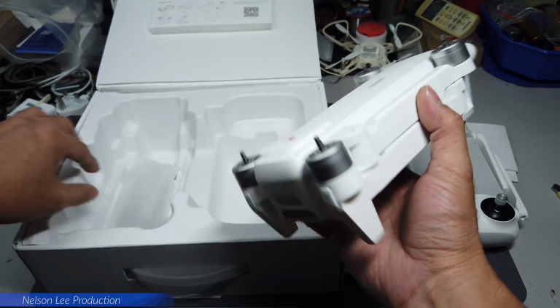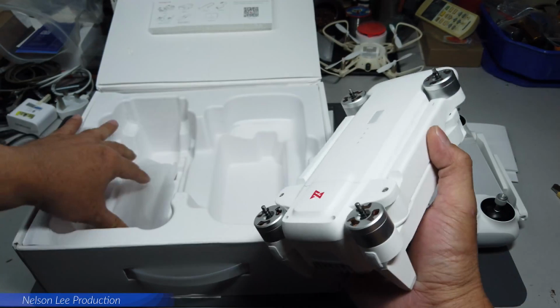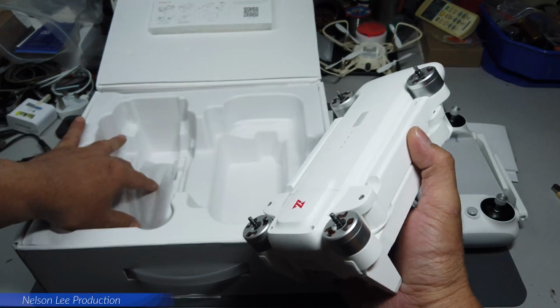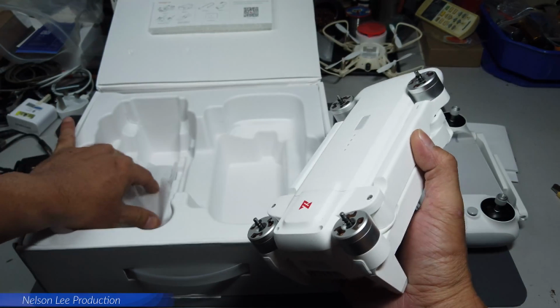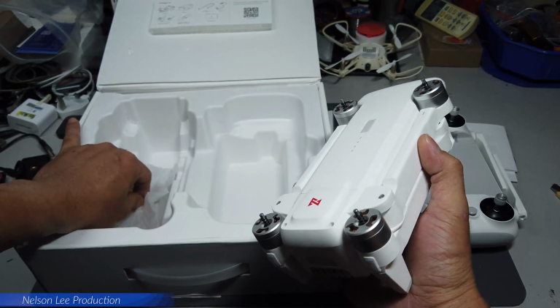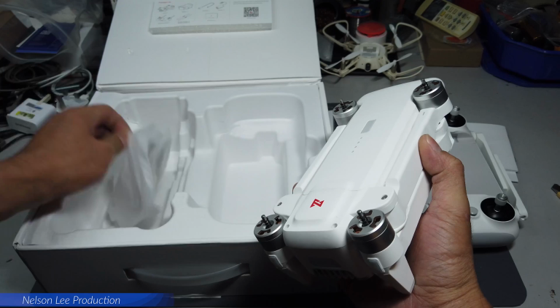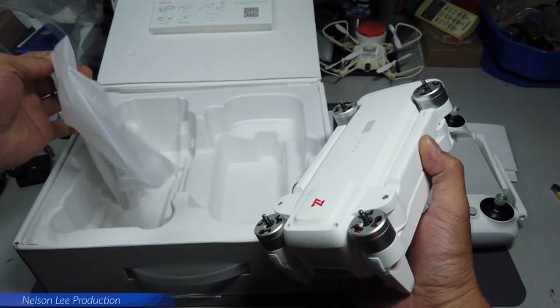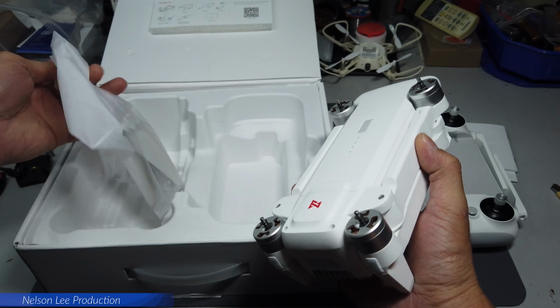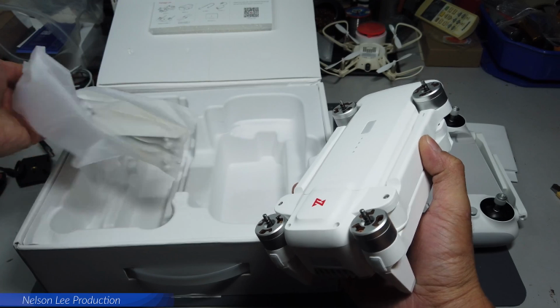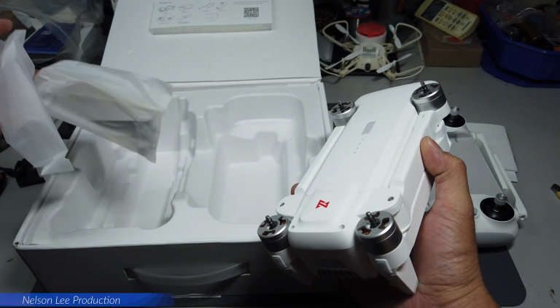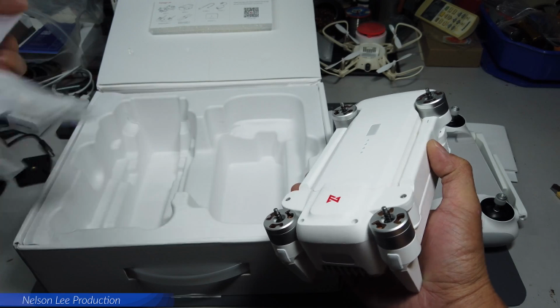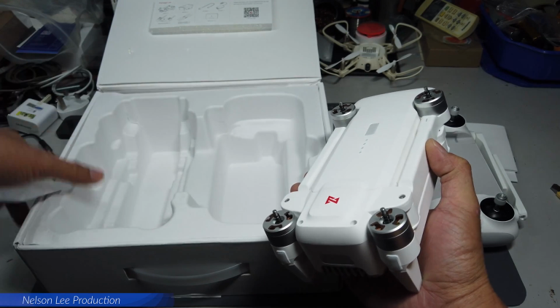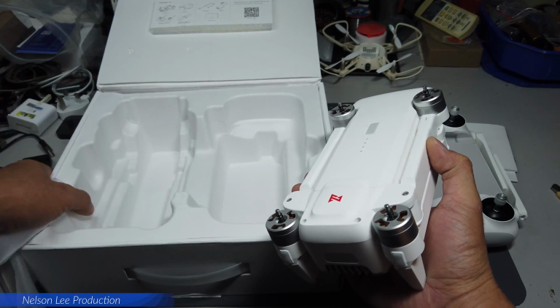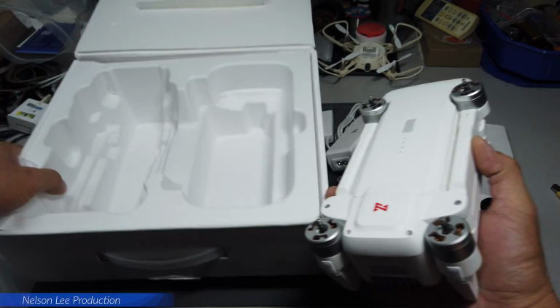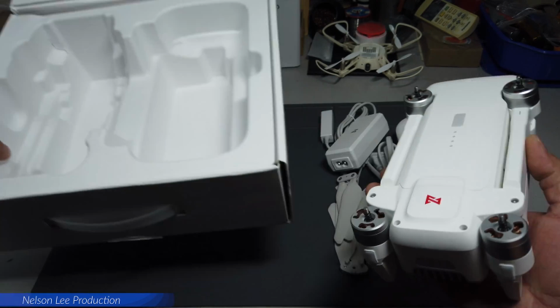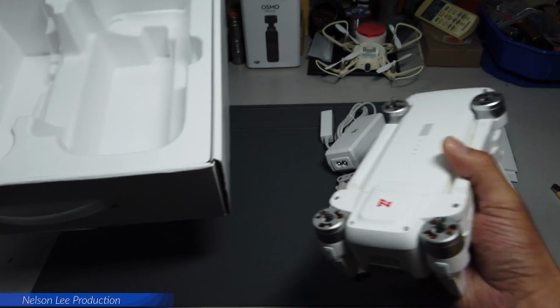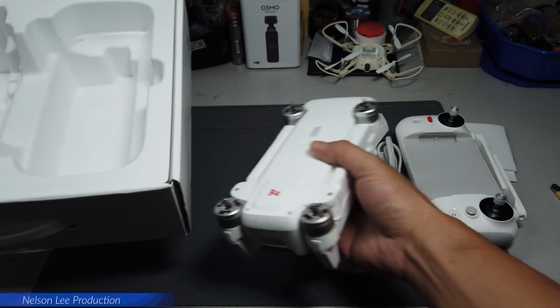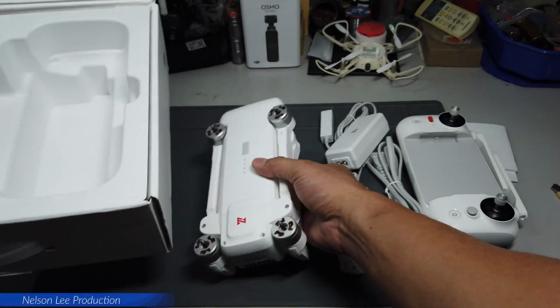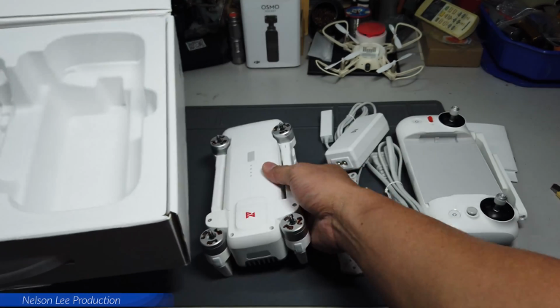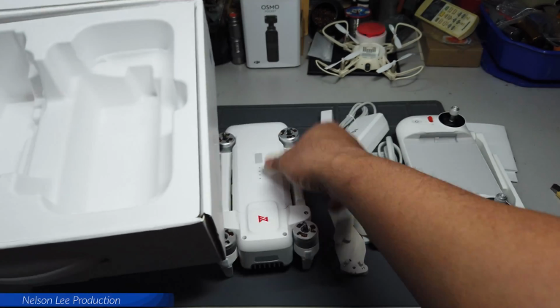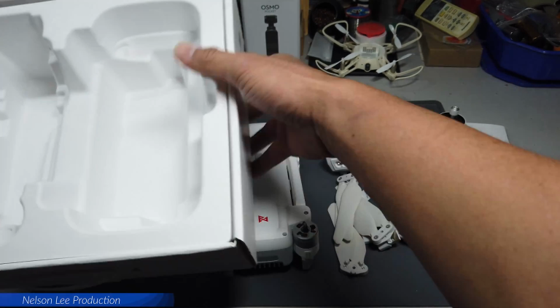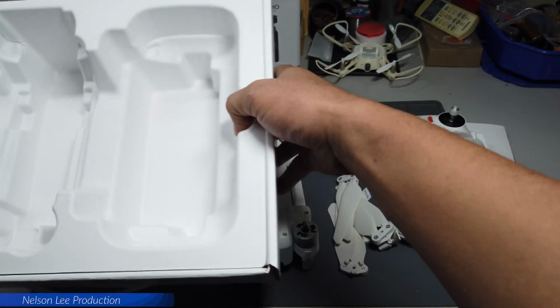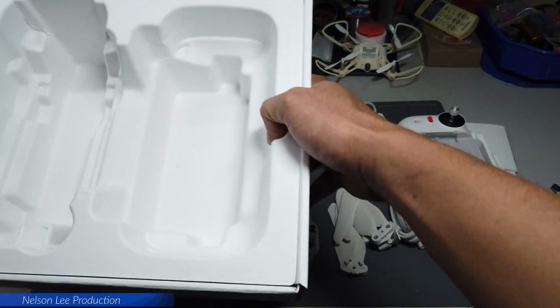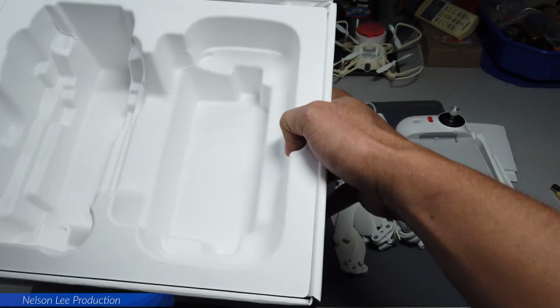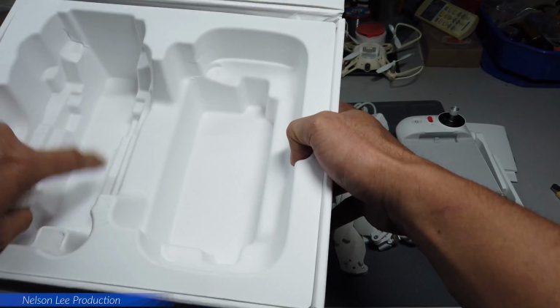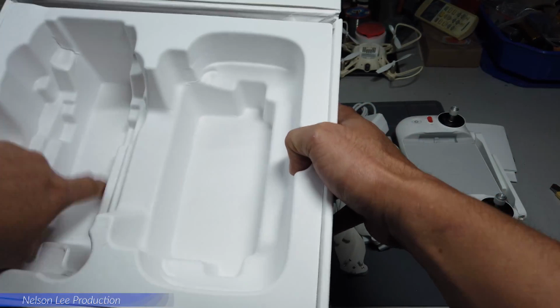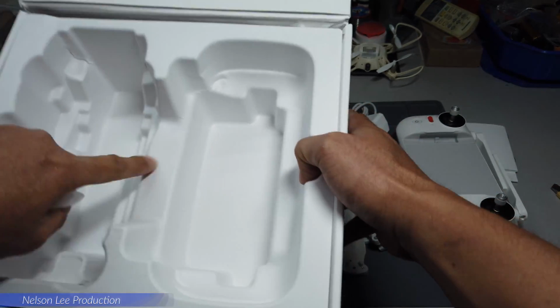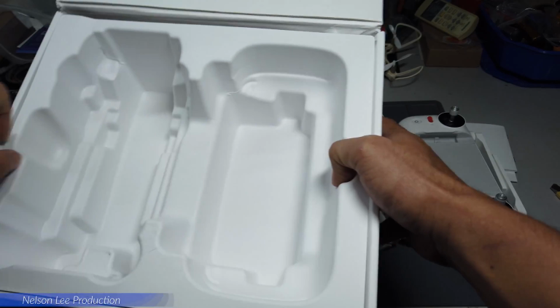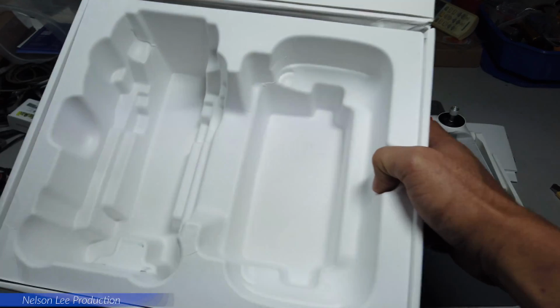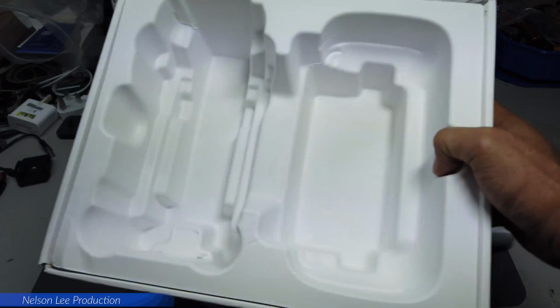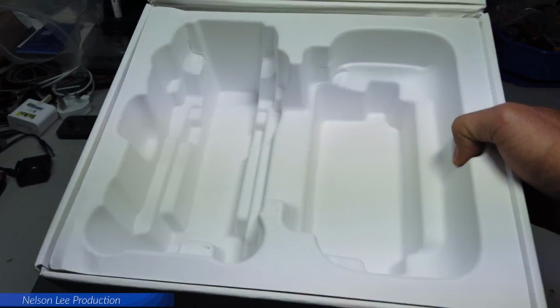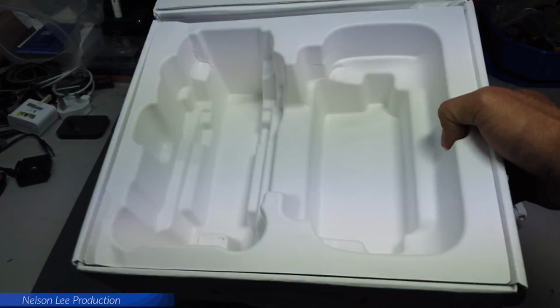Inside the aircraft there are another set of spare props stored inside.